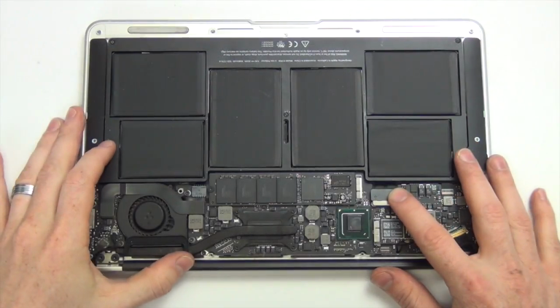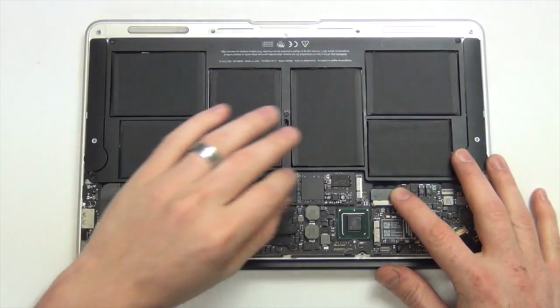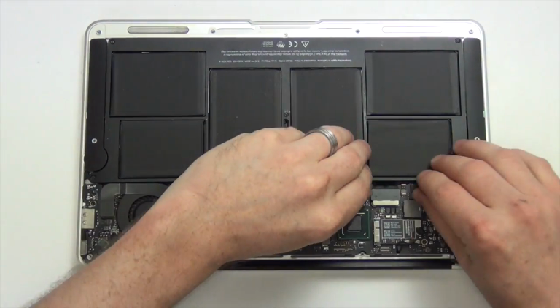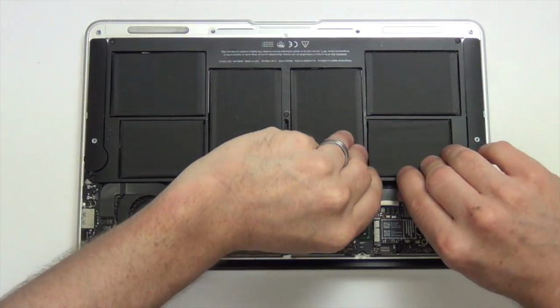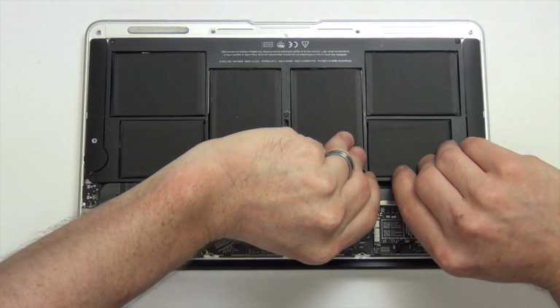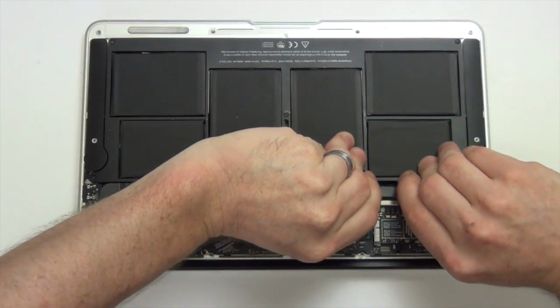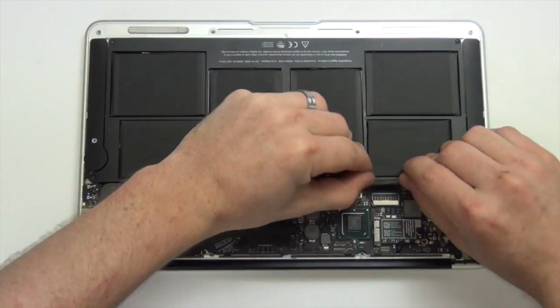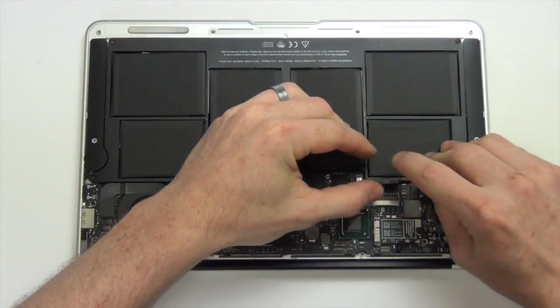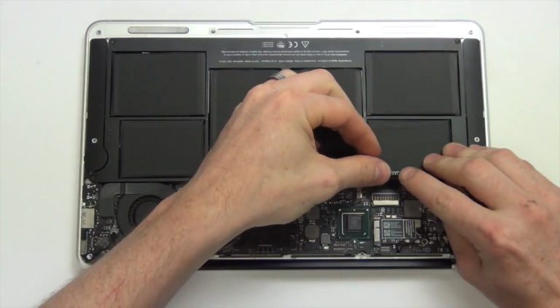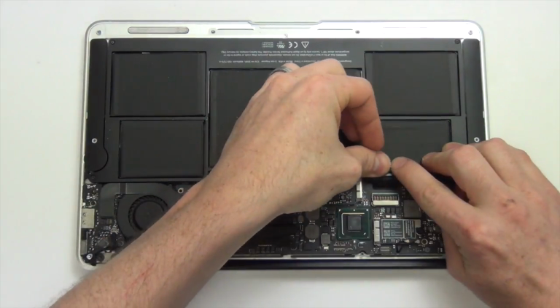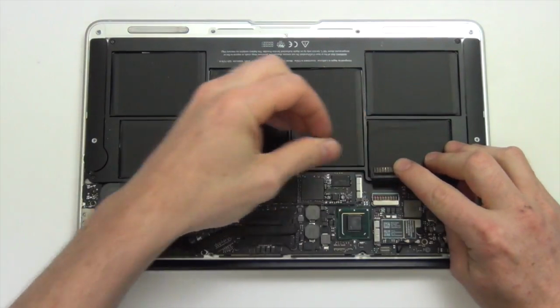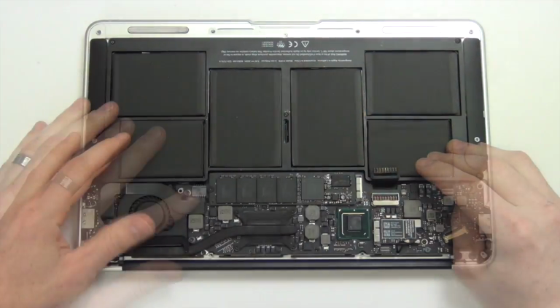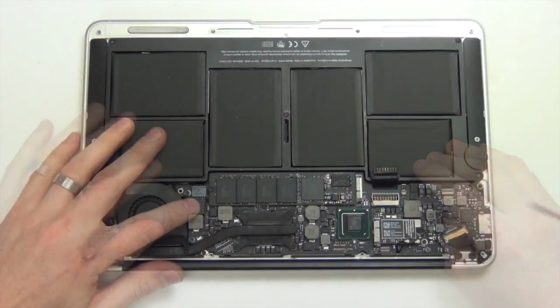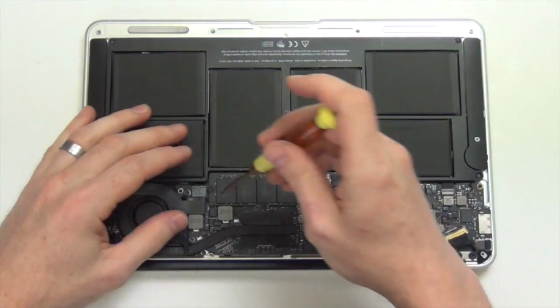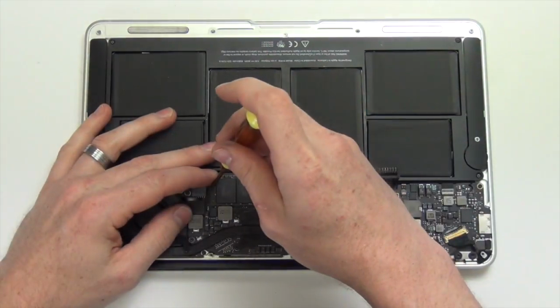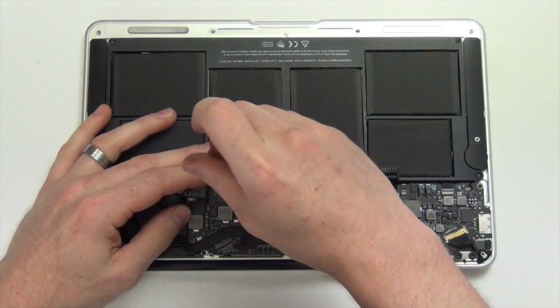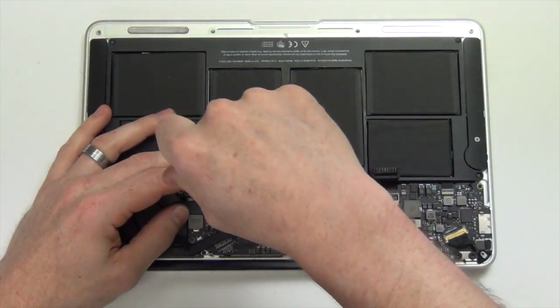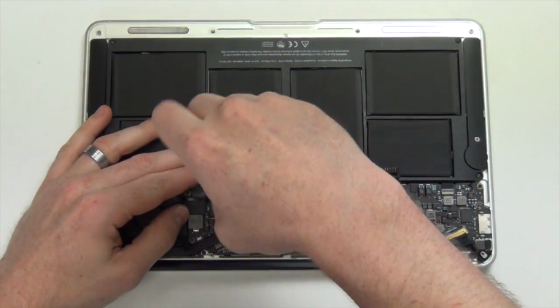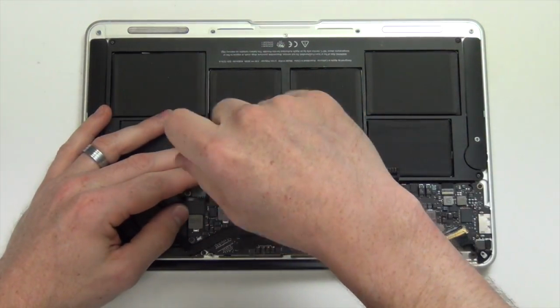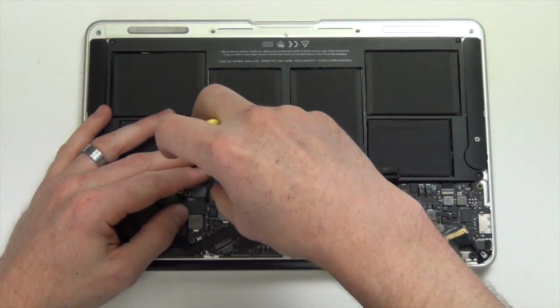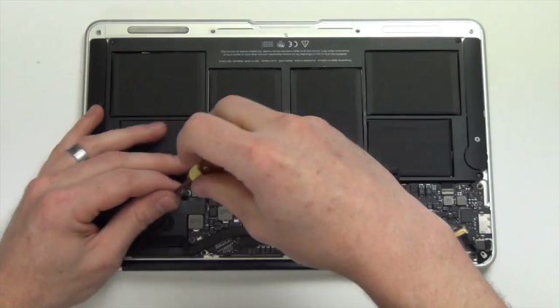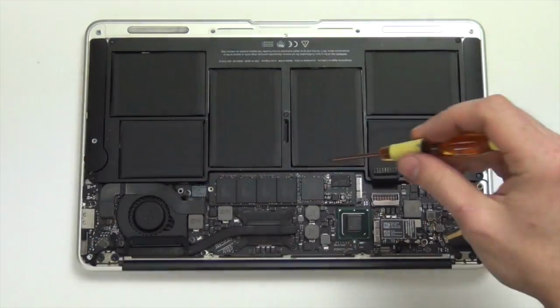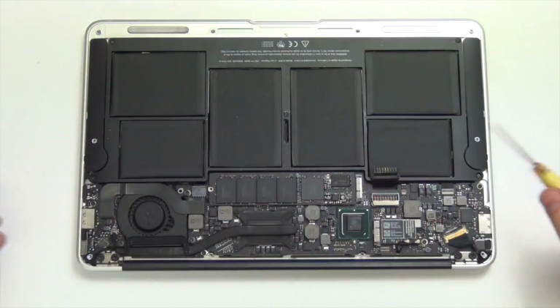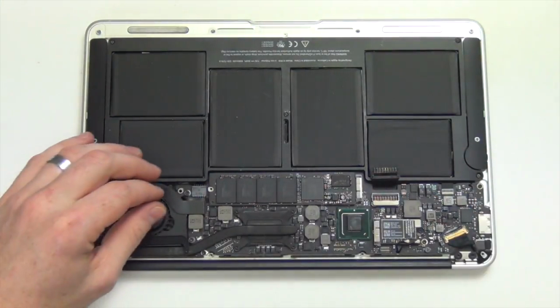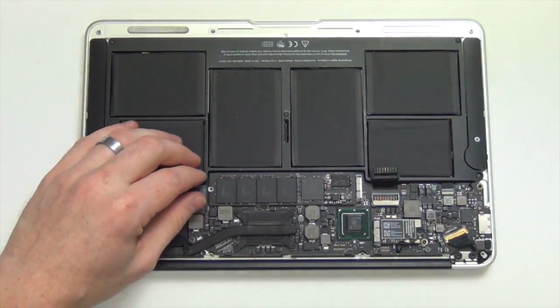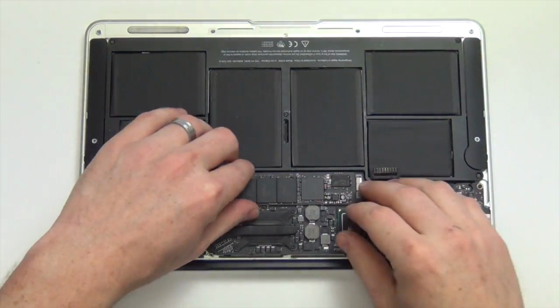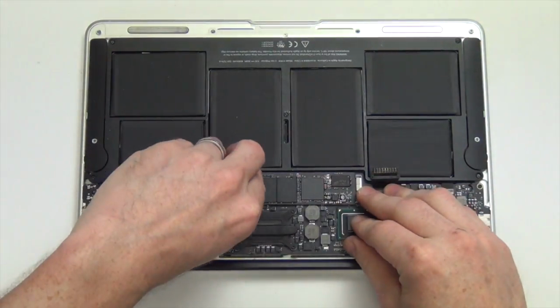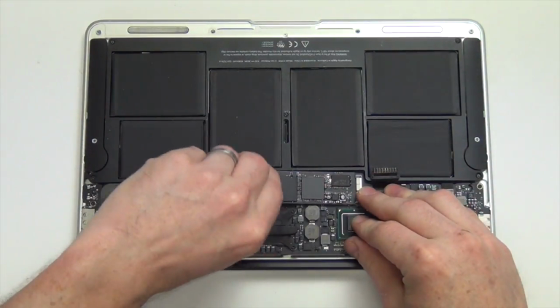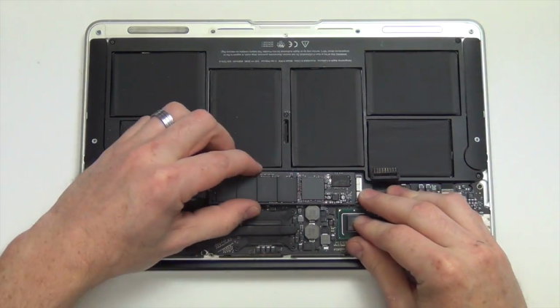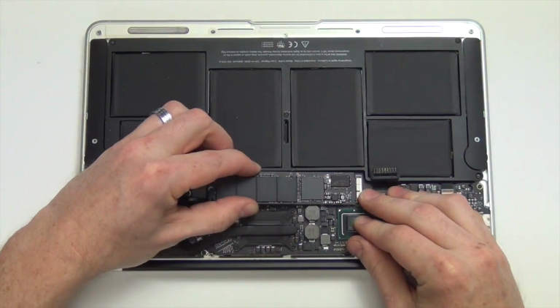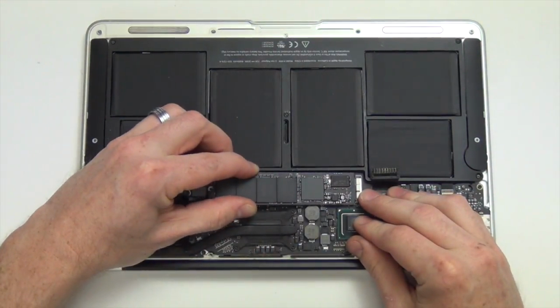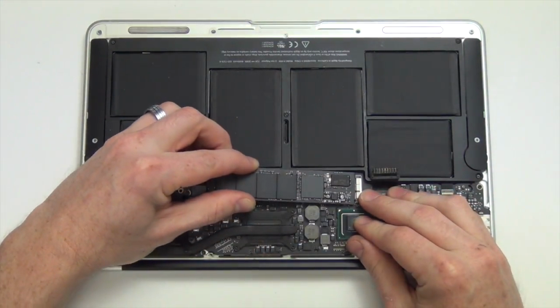Next you will need to unplug the battery from the logic board. Now remove the Torx 5 mounting screw from the SSD card, and then firmly lift the card up and out.